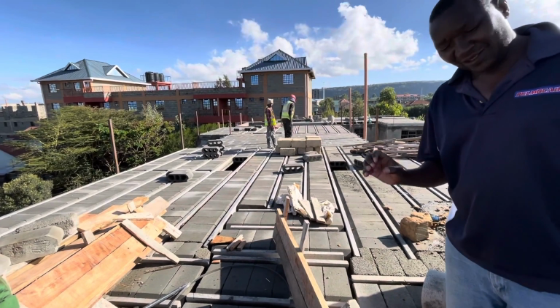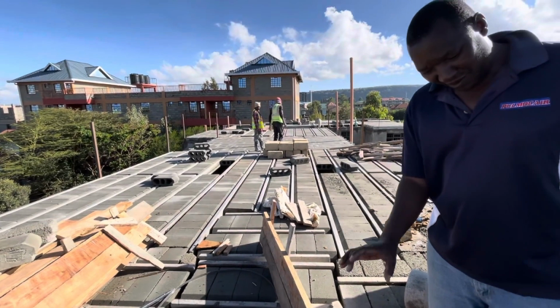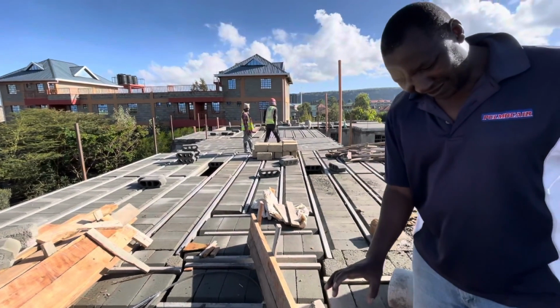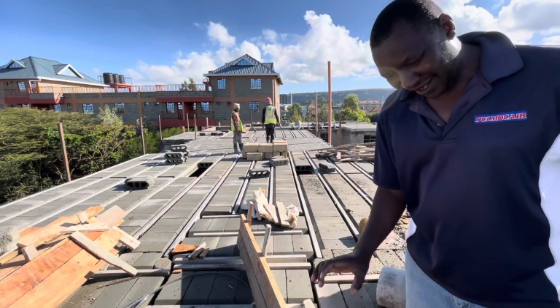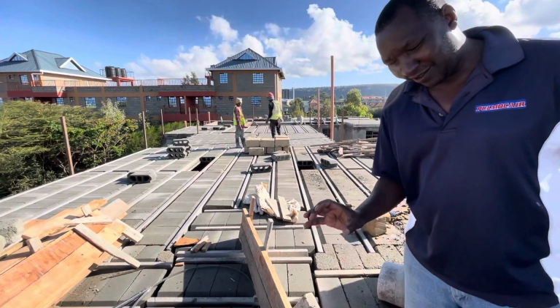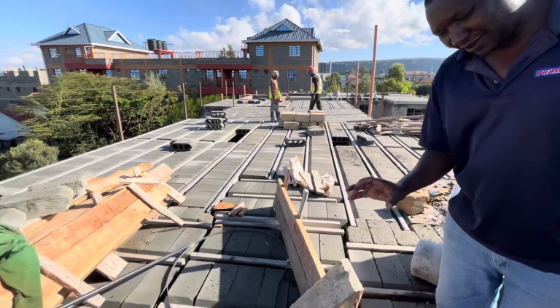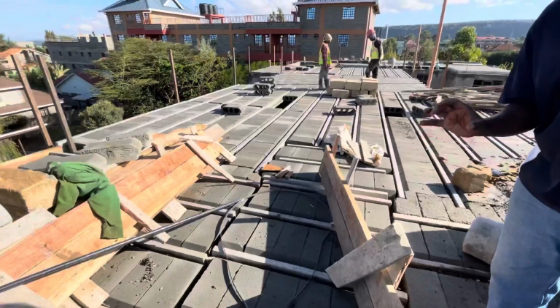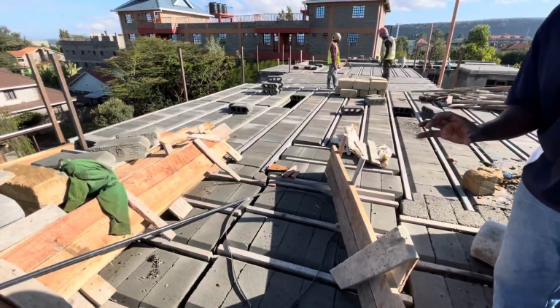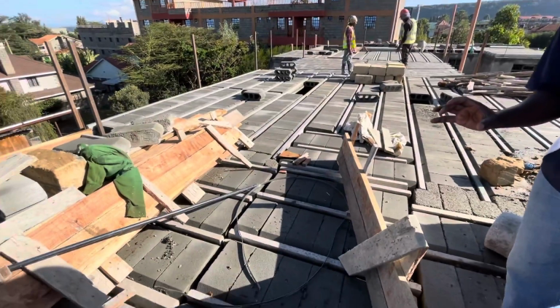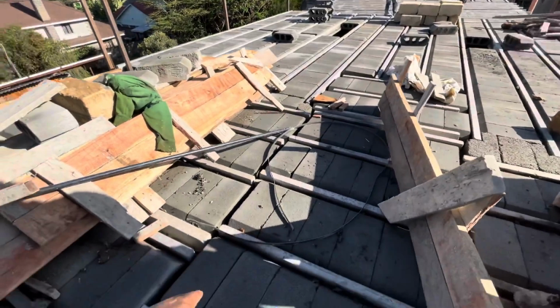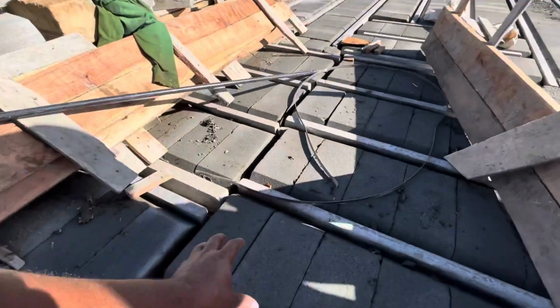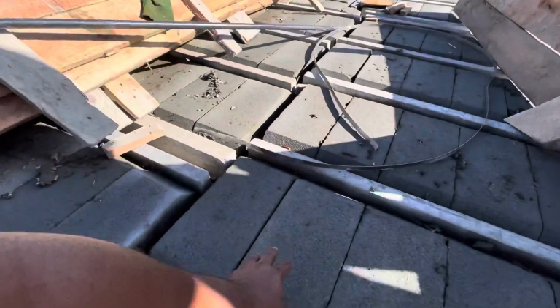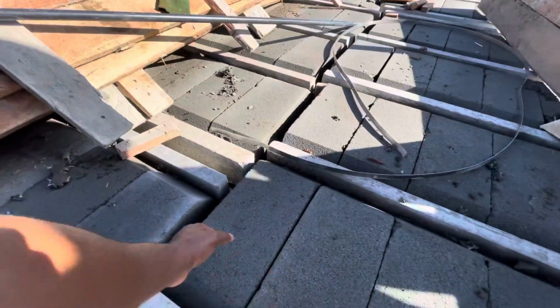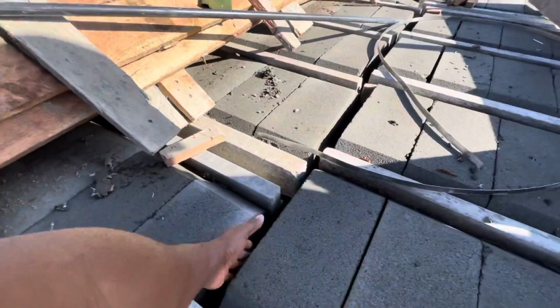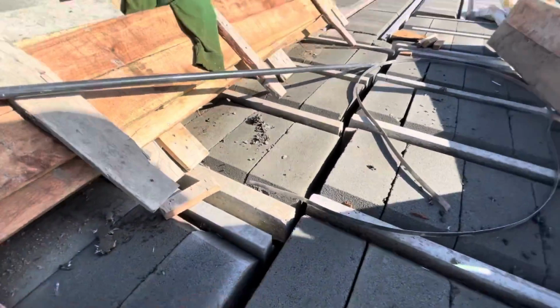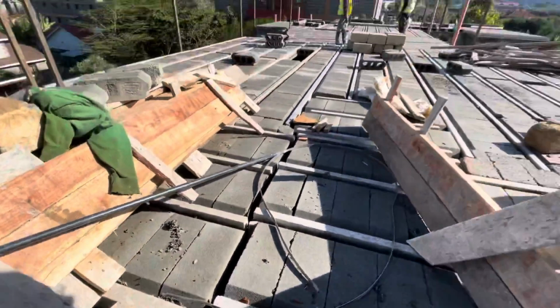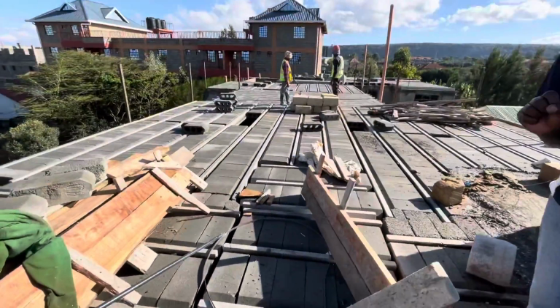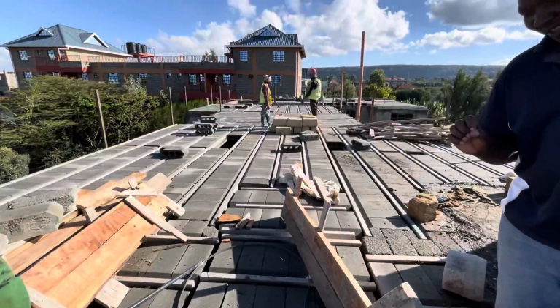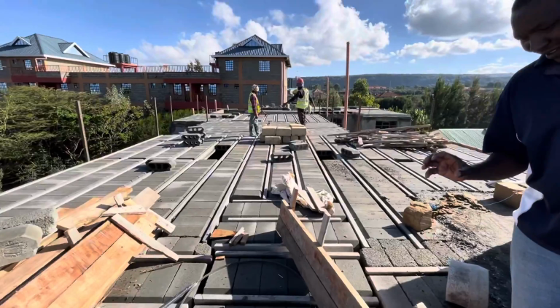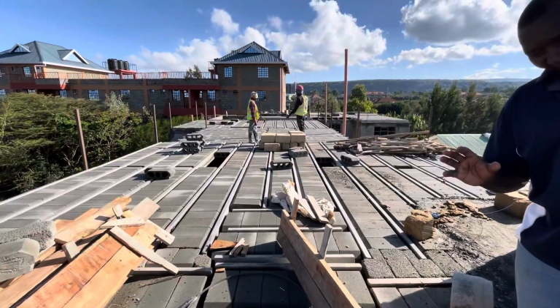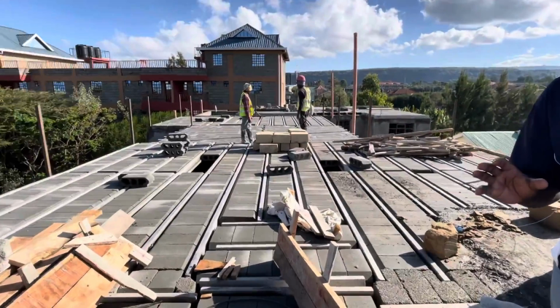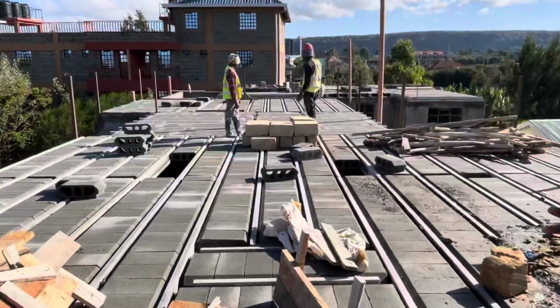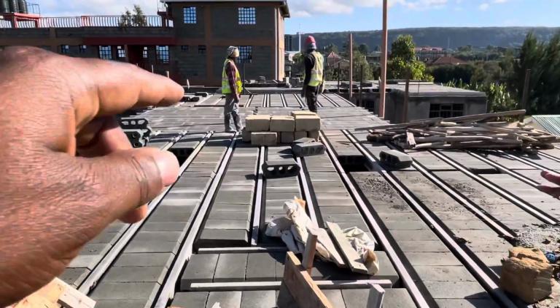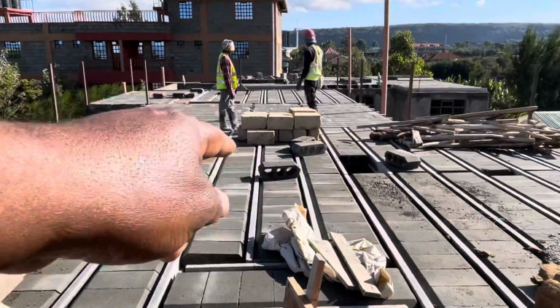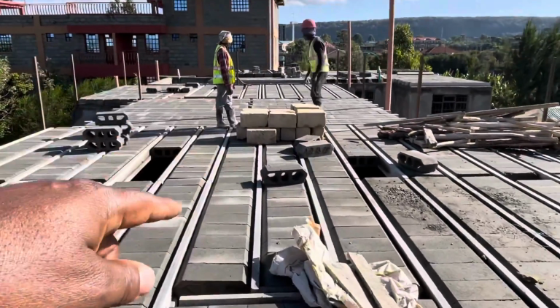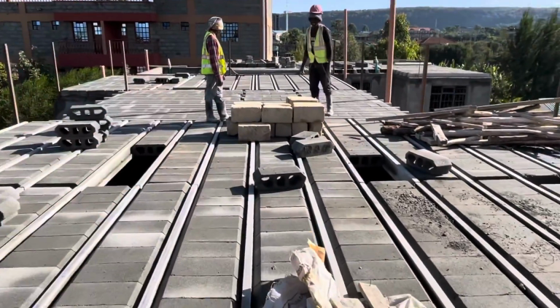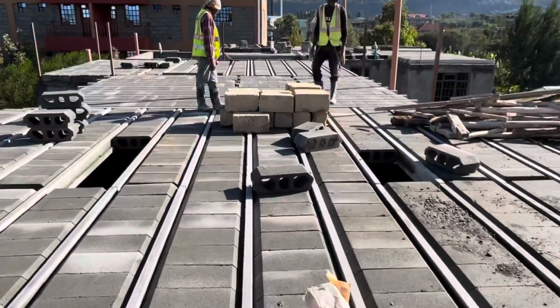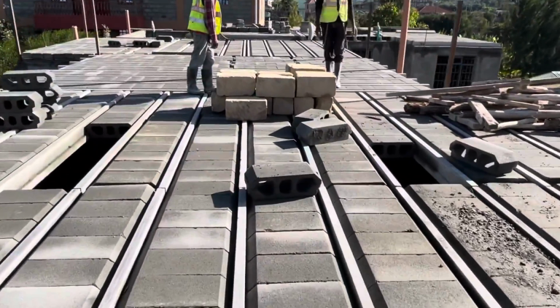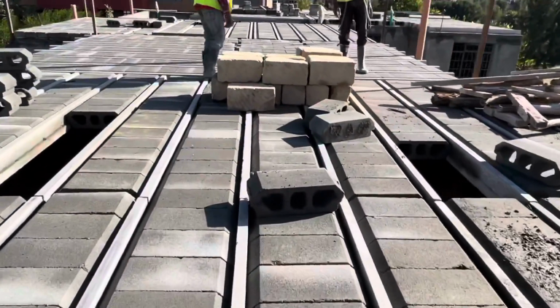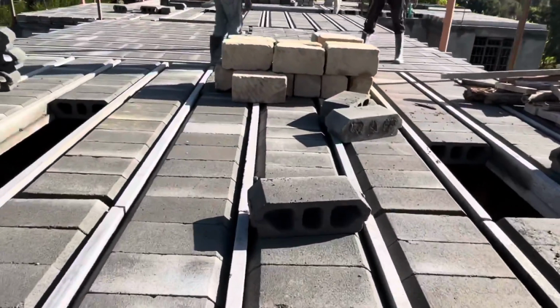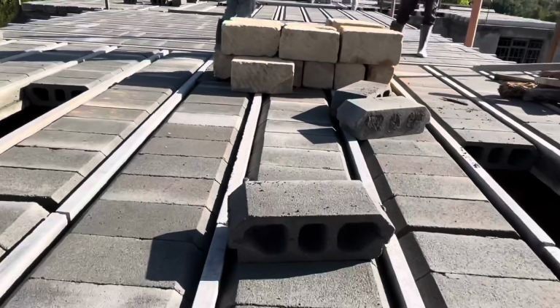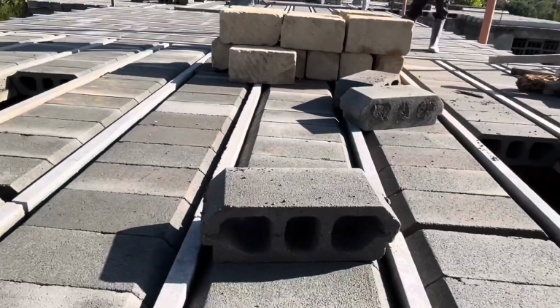Those are blocks — they are hollow block type. These are the hollow blocks. So can you see the hollow block? This one here. This is the hollow block.